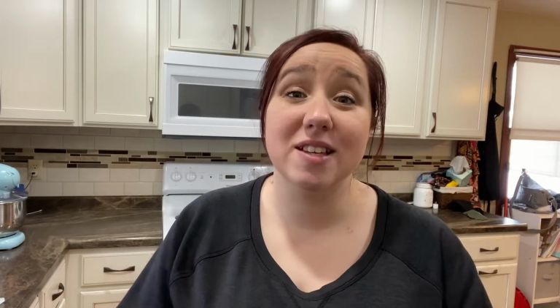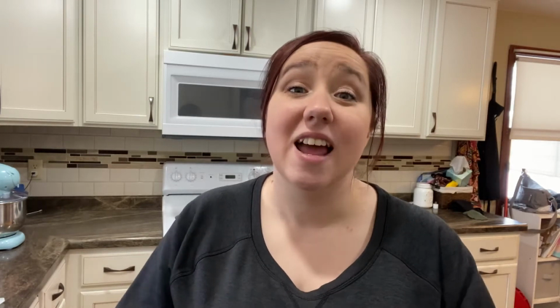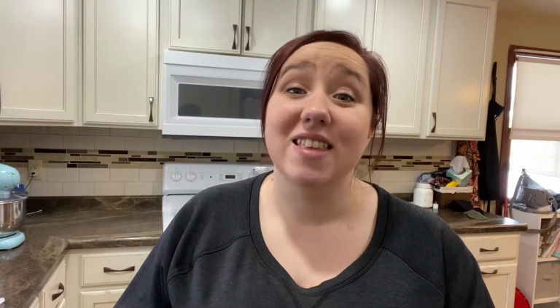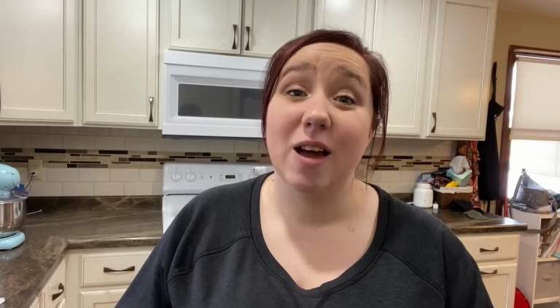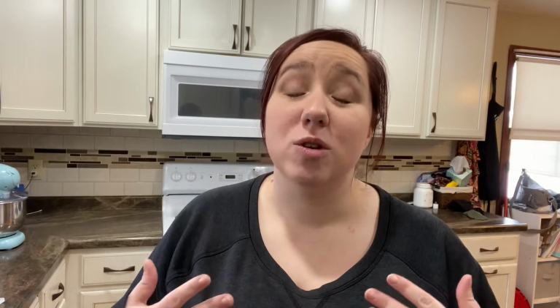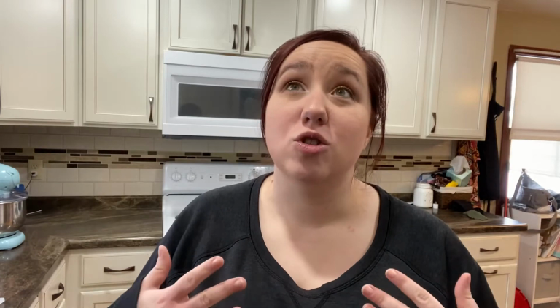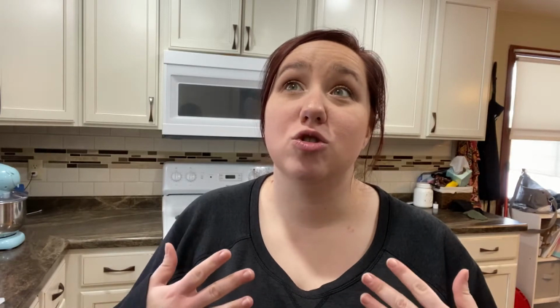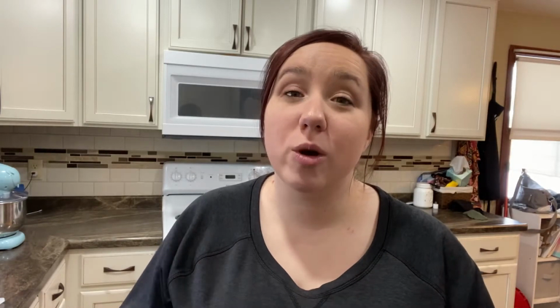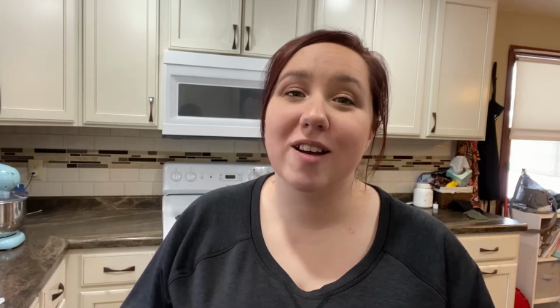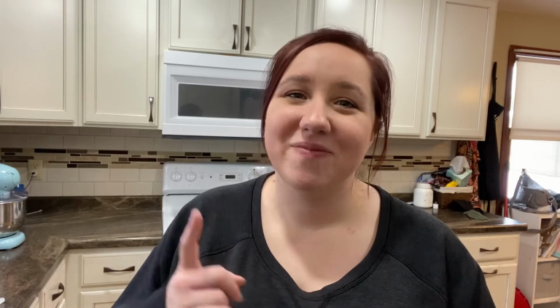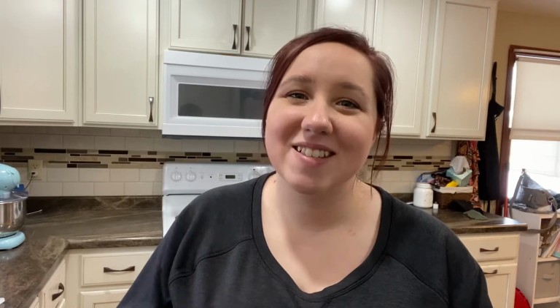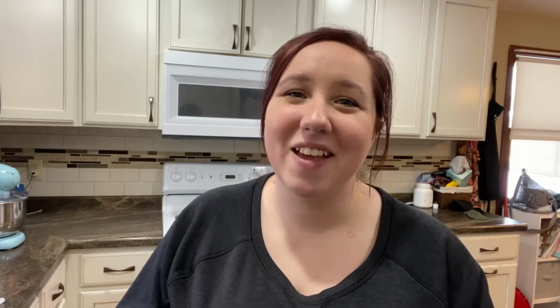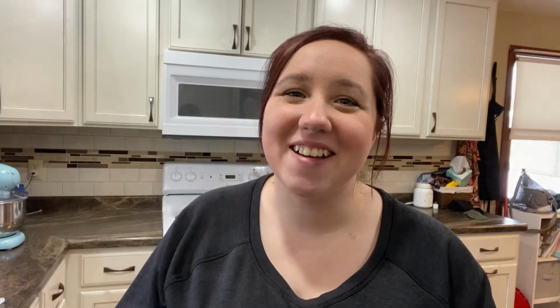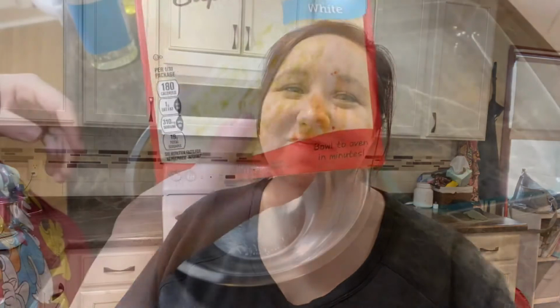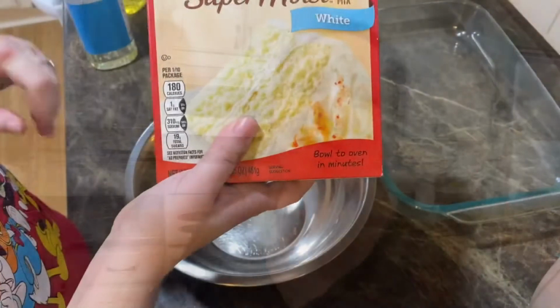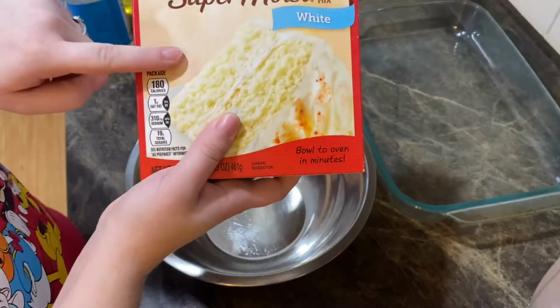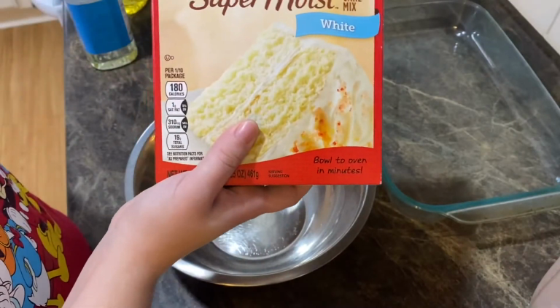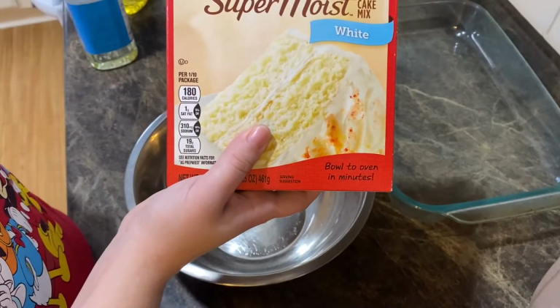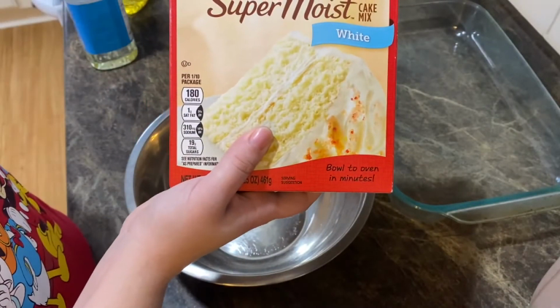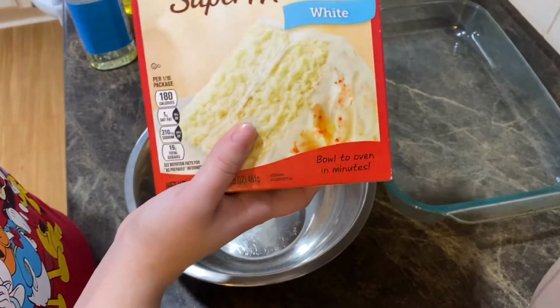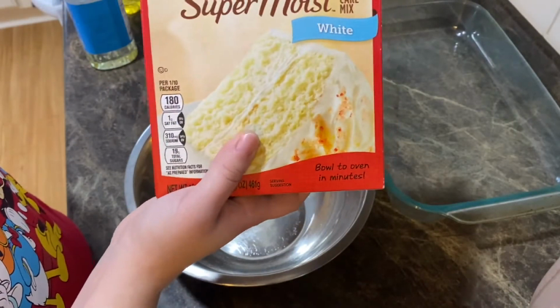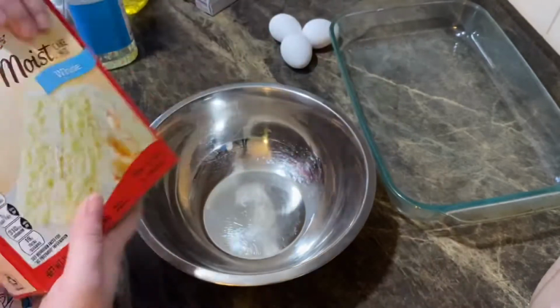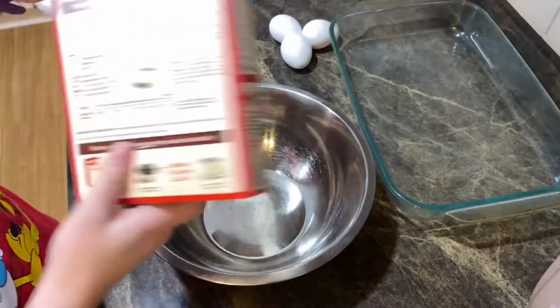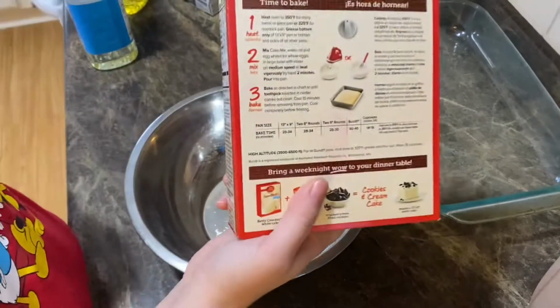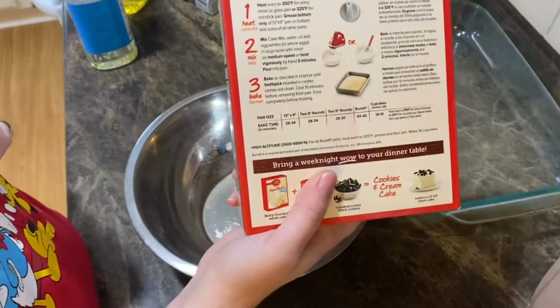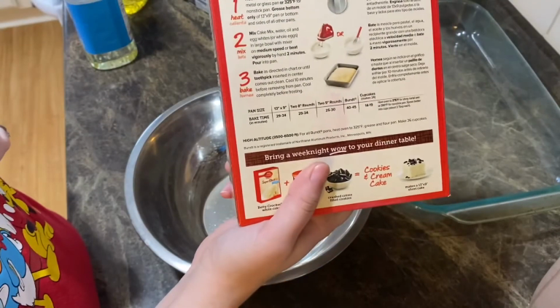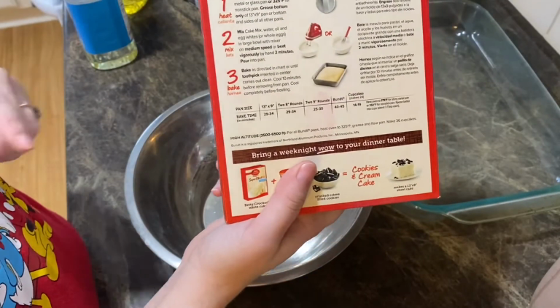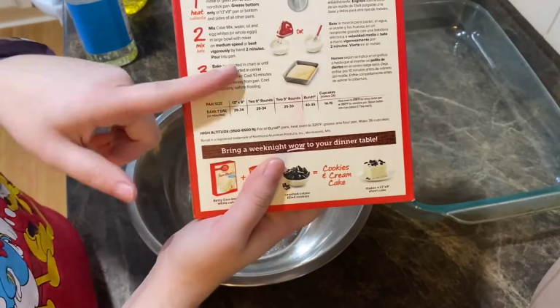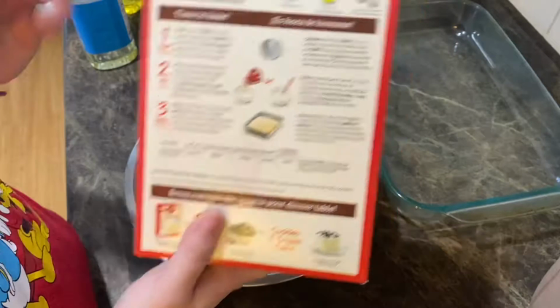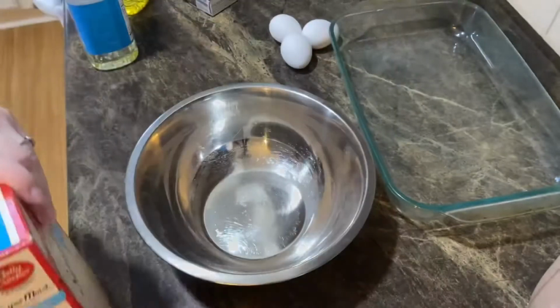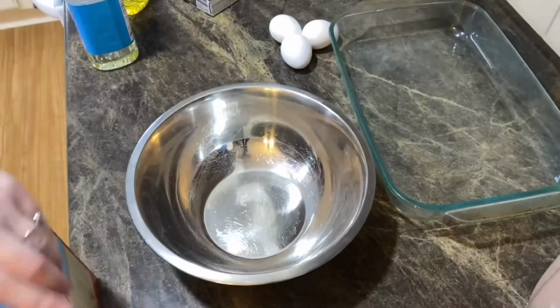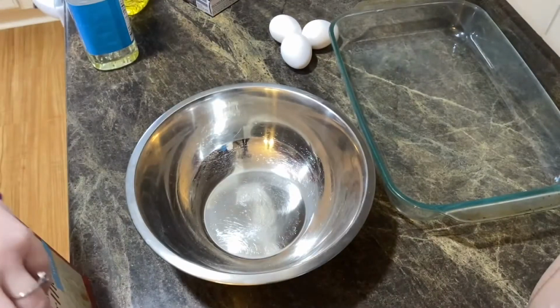I didn't get any footage of me singing happy birthday or anything to him, but I will say this cake was so good. Let's get to baking! We're using super moist white cake mix and we're going to follow the back of the box for the instructions on that.